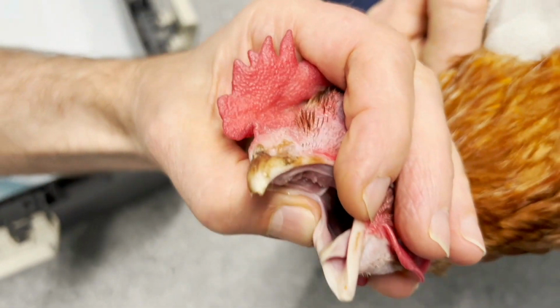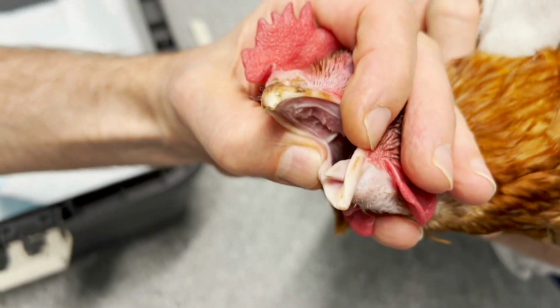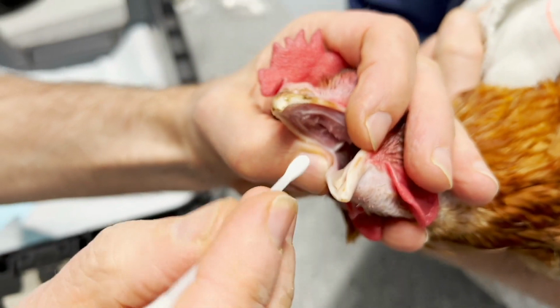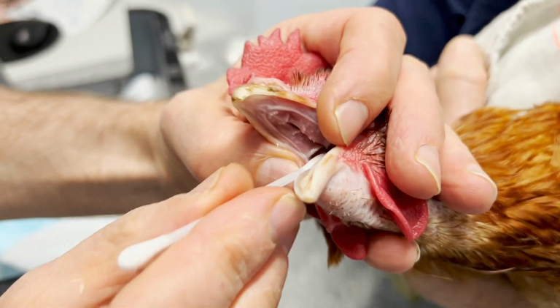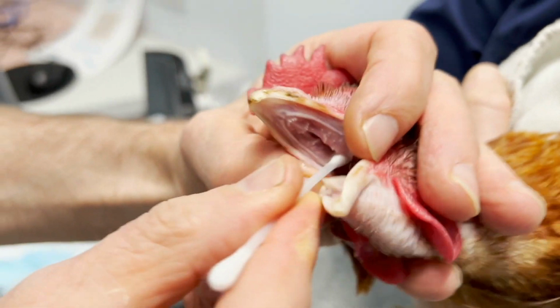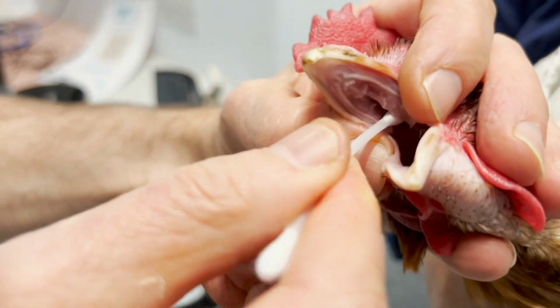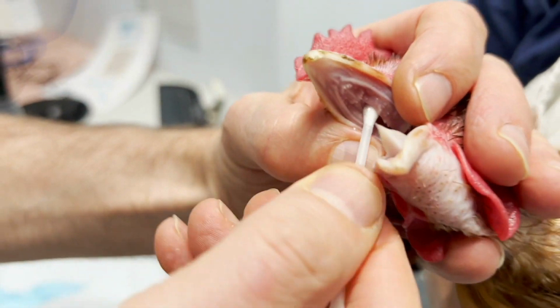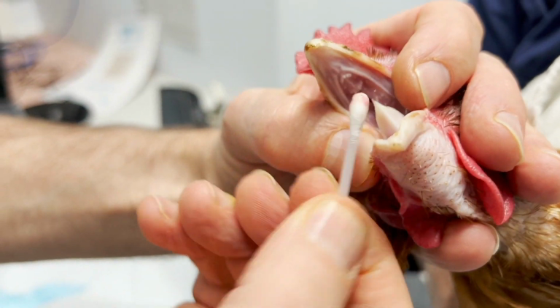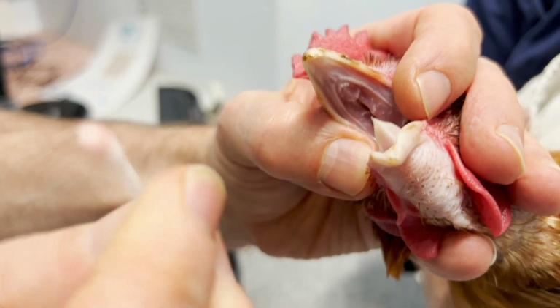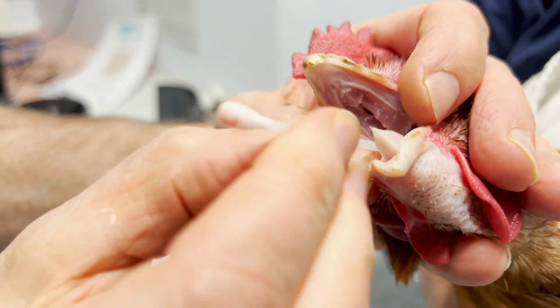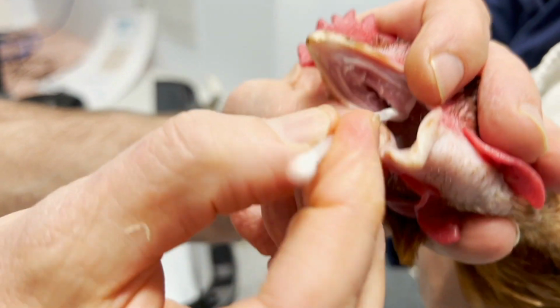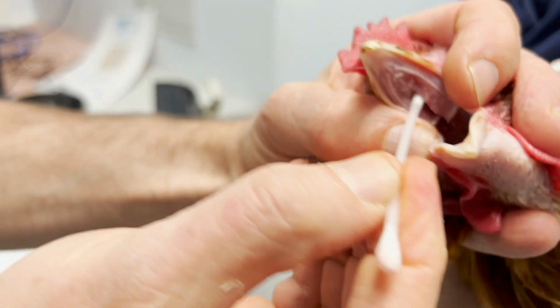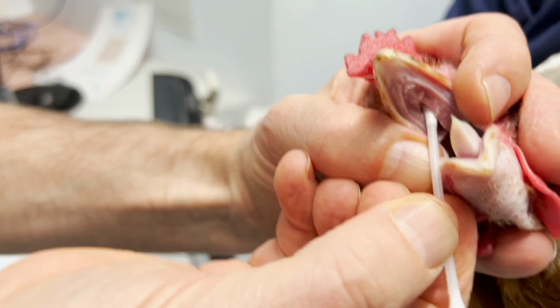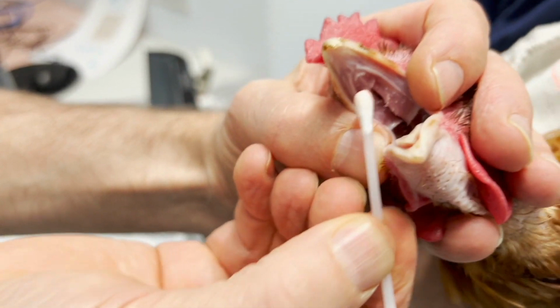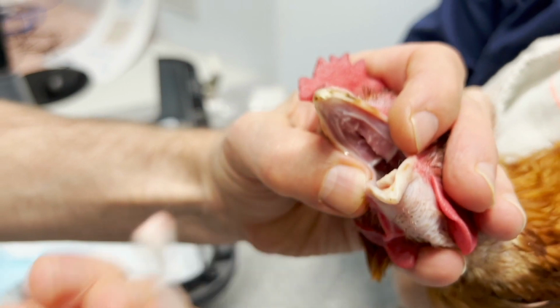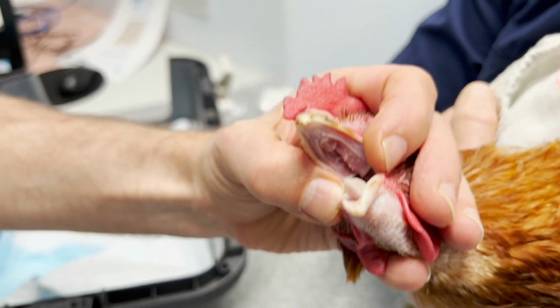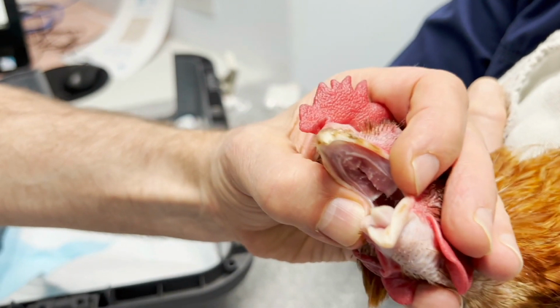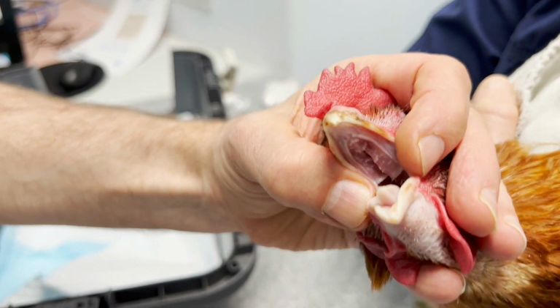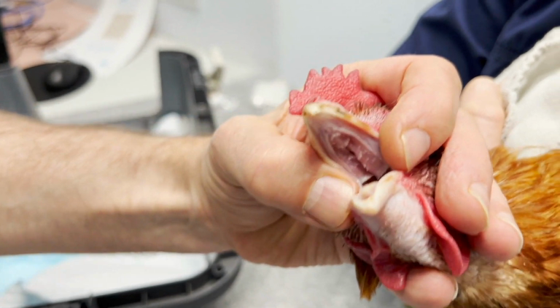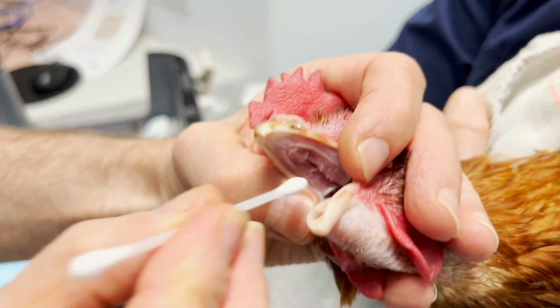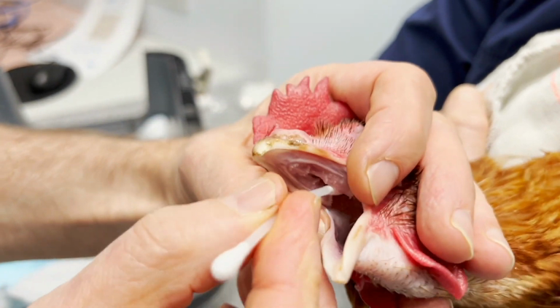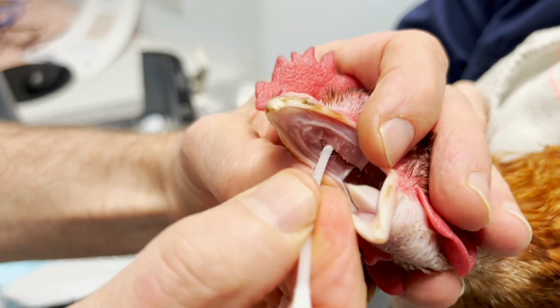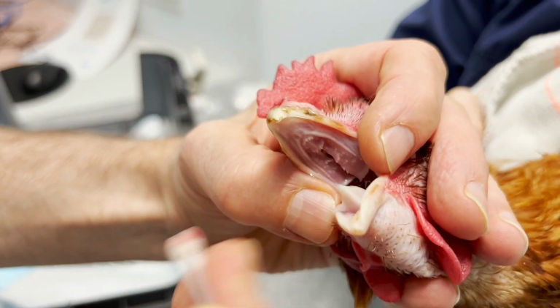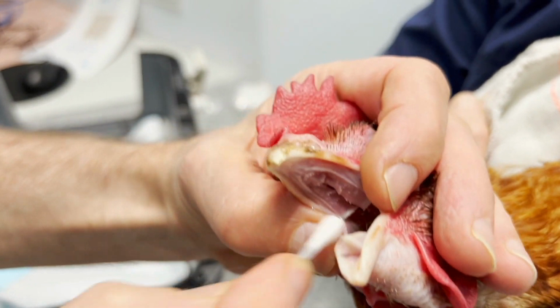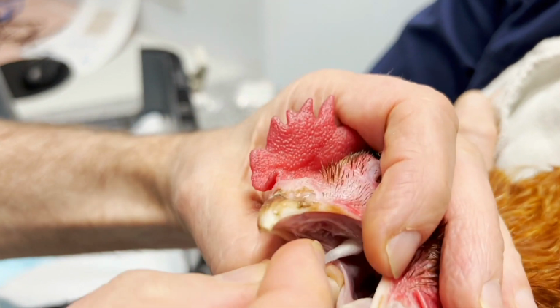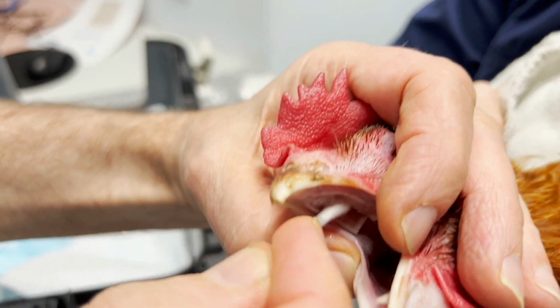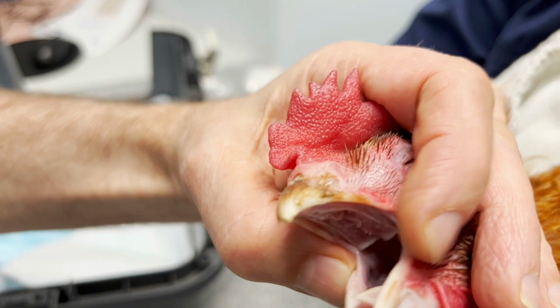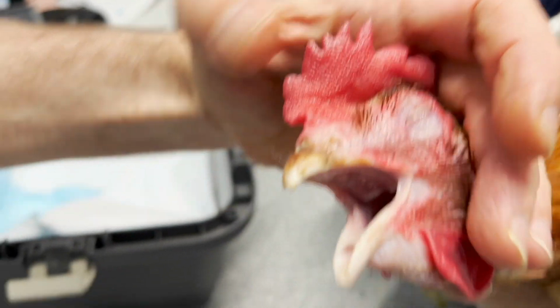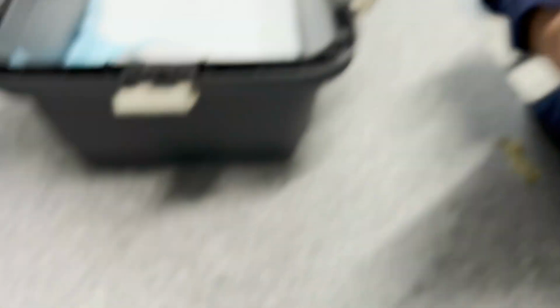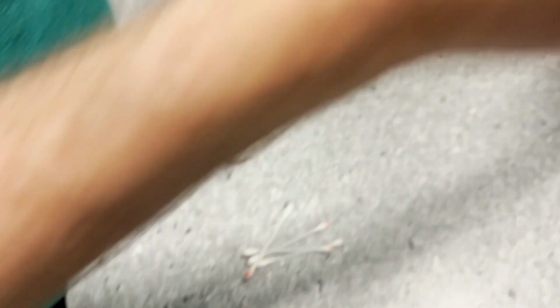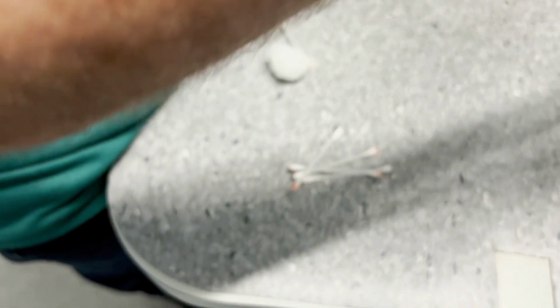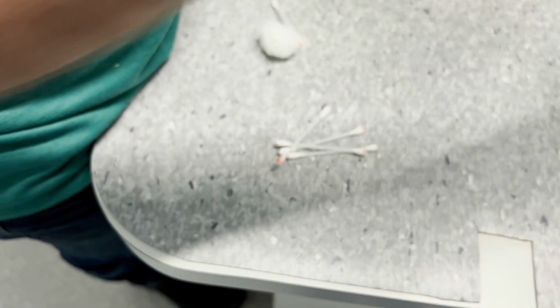Another thing you can't see on the video is the putrid smell — it smells really horrific. I've cleaned it. I'm happy that I'm now getting a bit of blood, which means it's clean. The idea is this has got to be done daily for quite a long period of time.